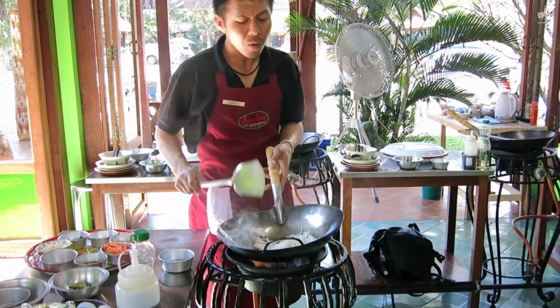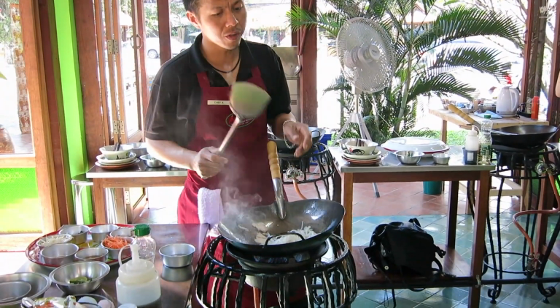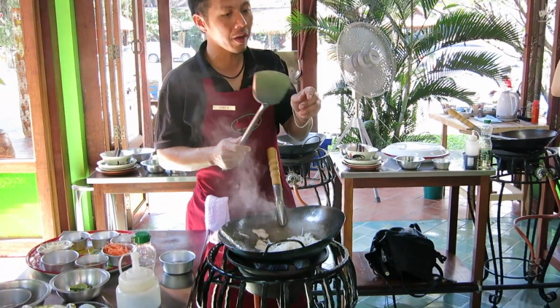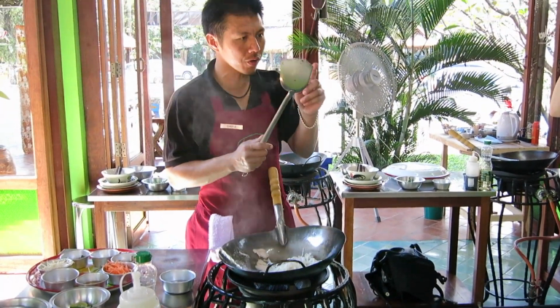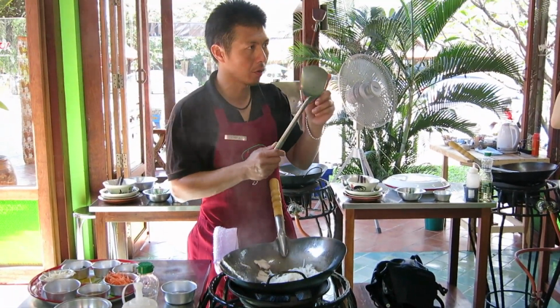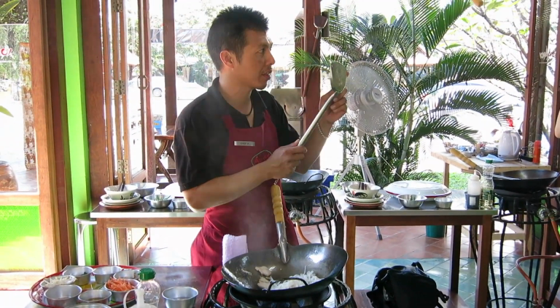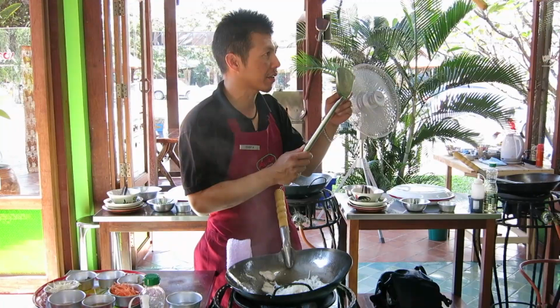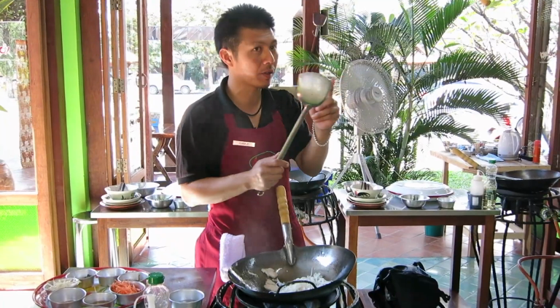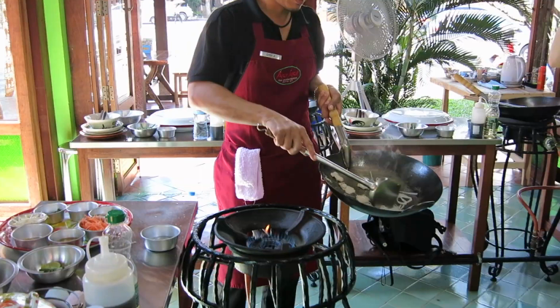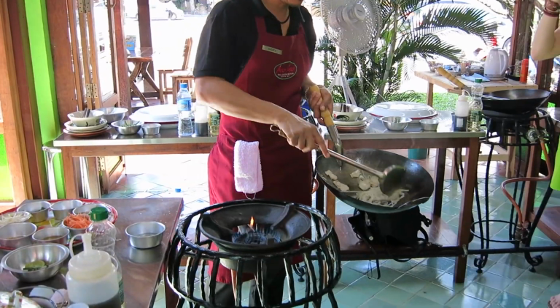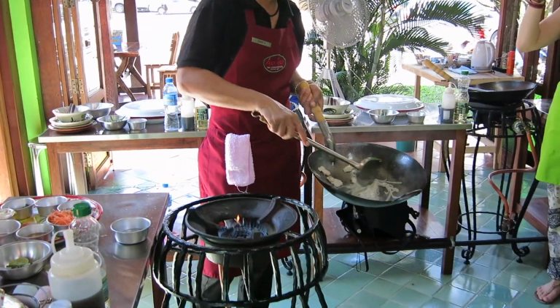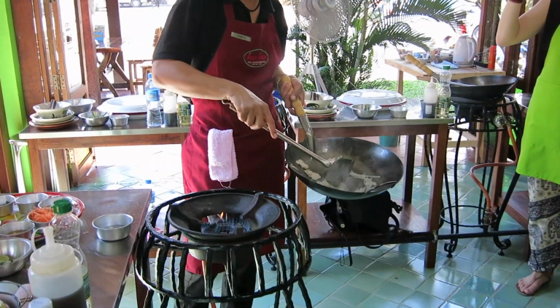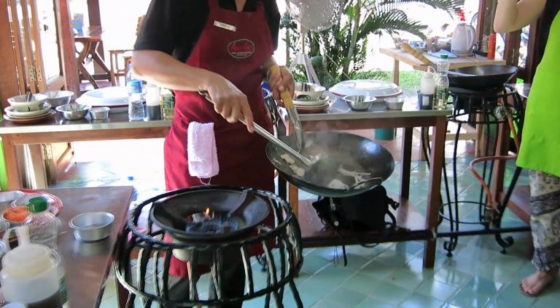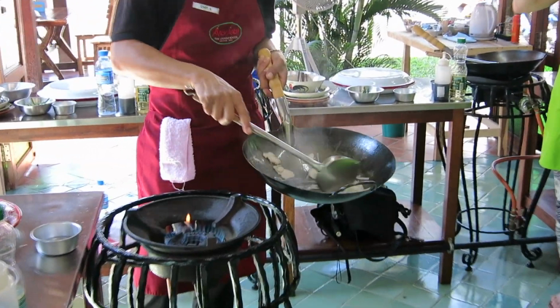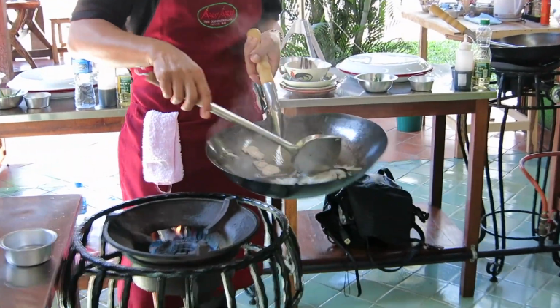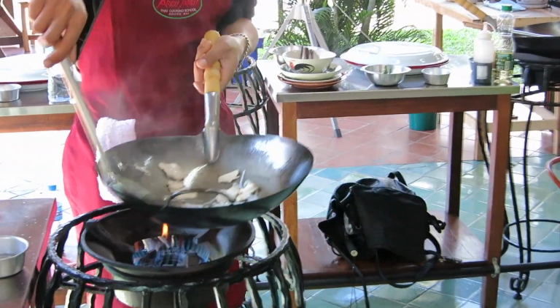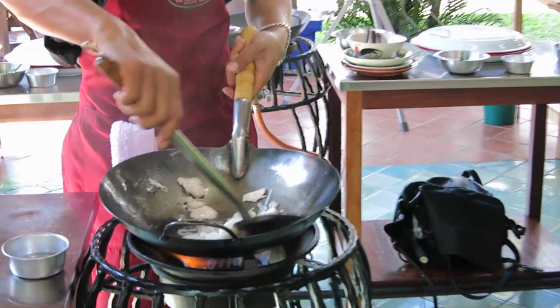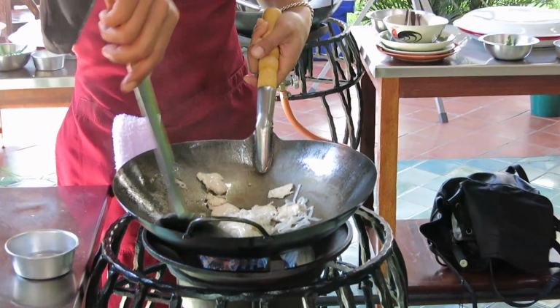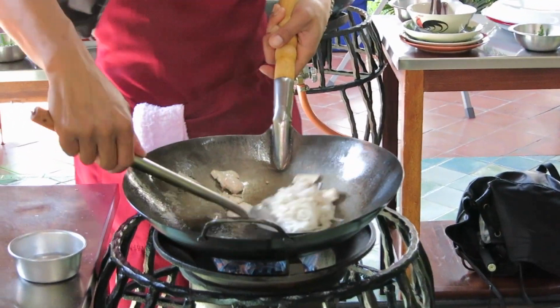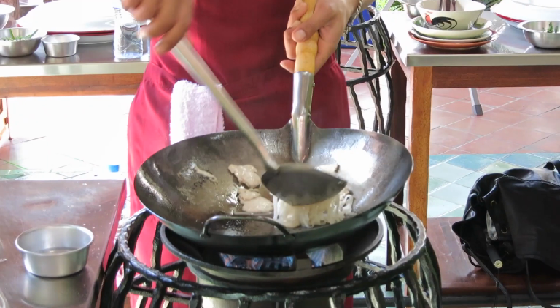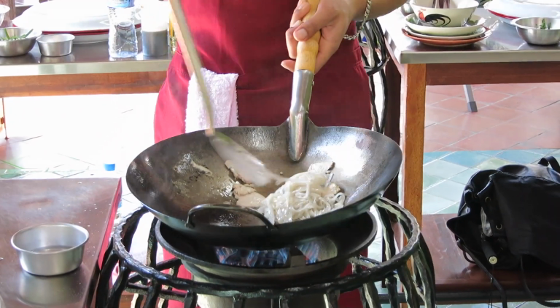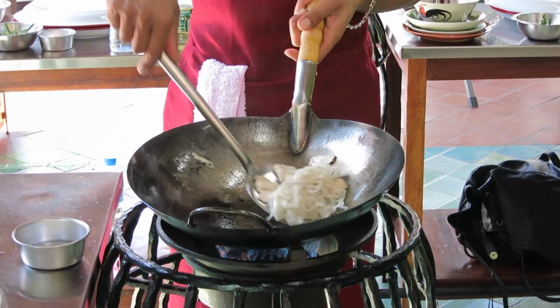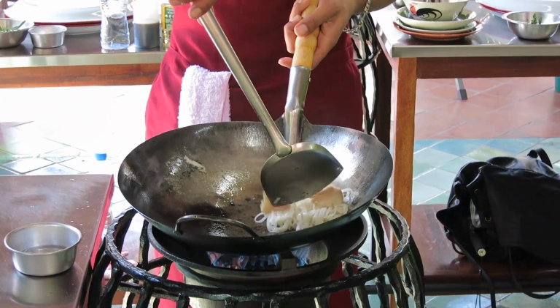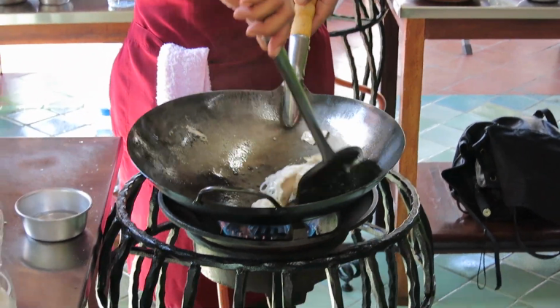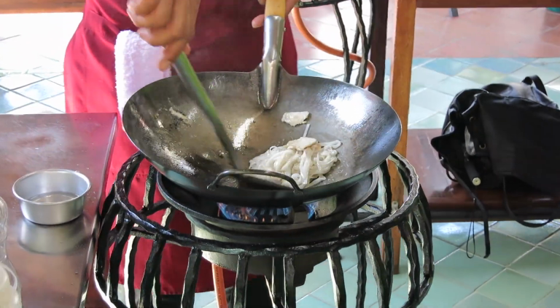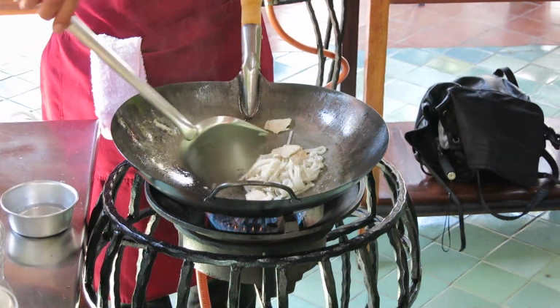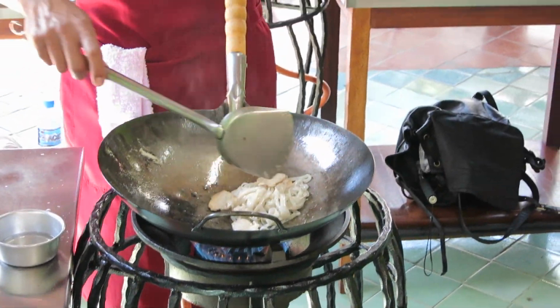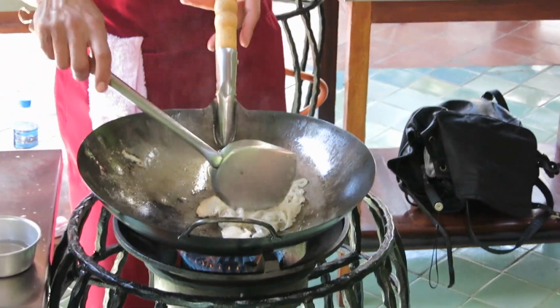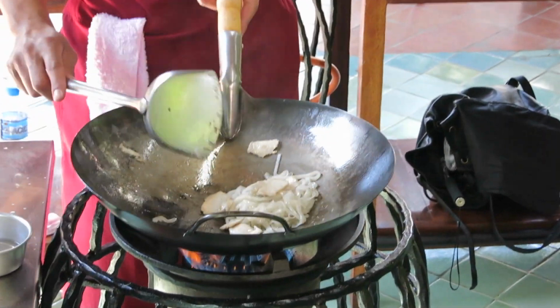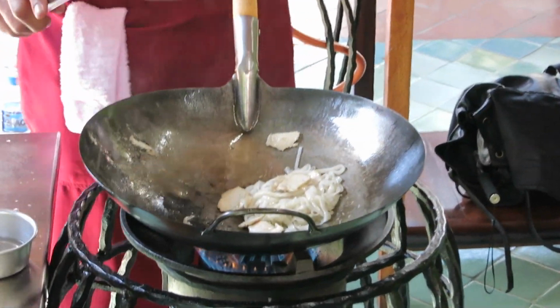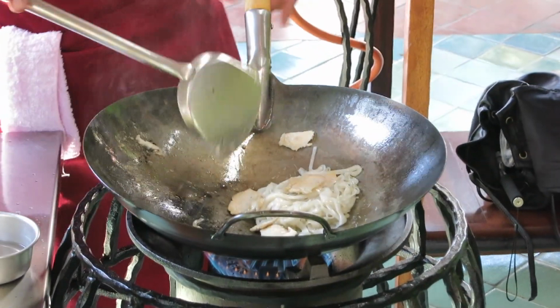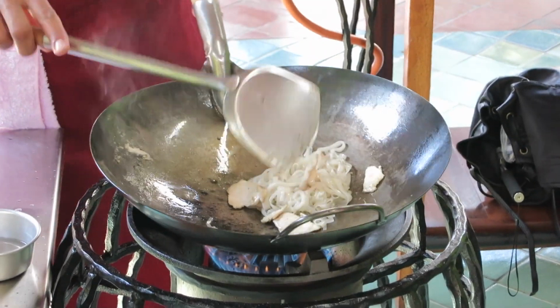When you do stir-fried noodles, try to do it with the edges of the spatula — like this. Use the edges in a light circular motion and flip it. Your noodles will look nice, not mushy. You won't break your noodles, okay?